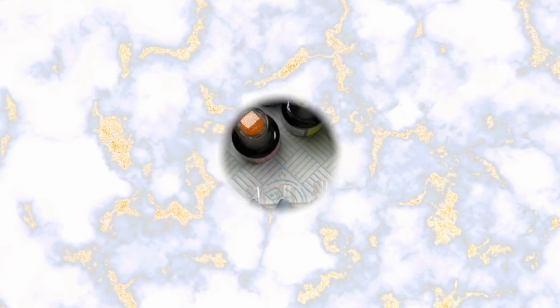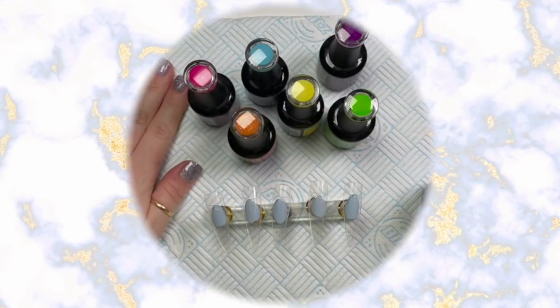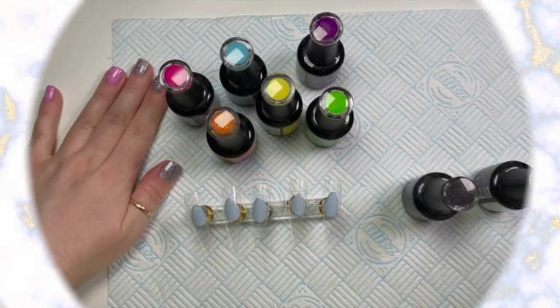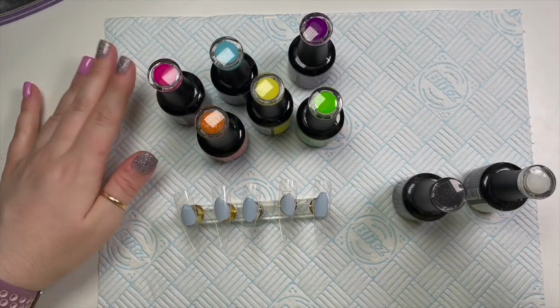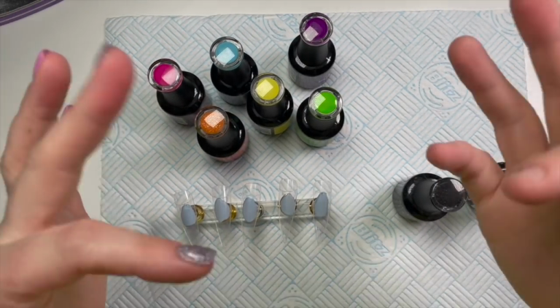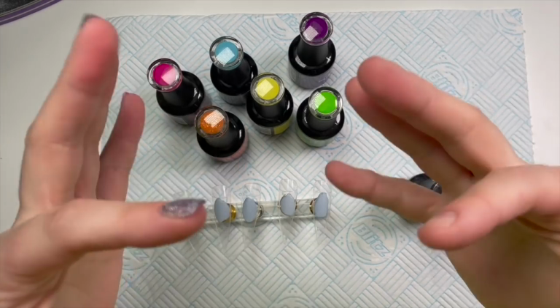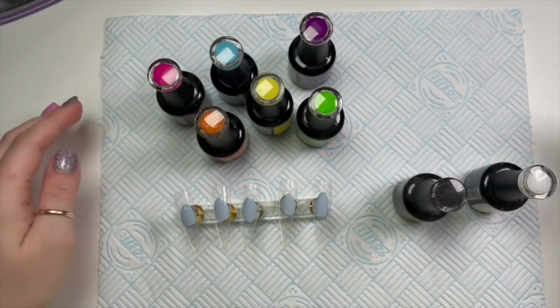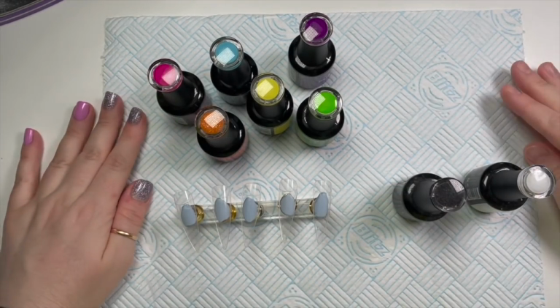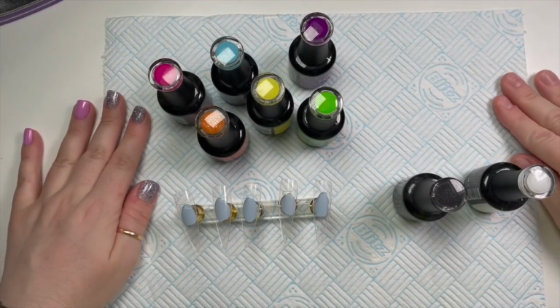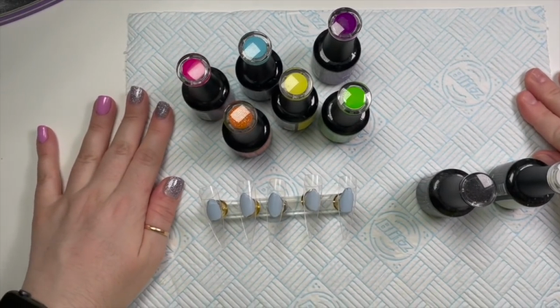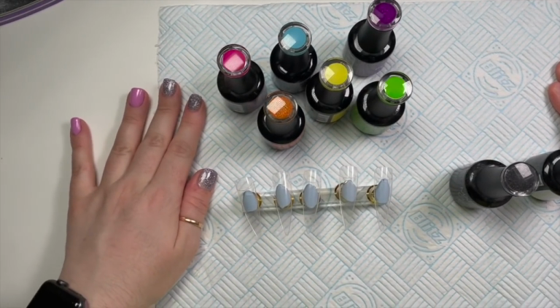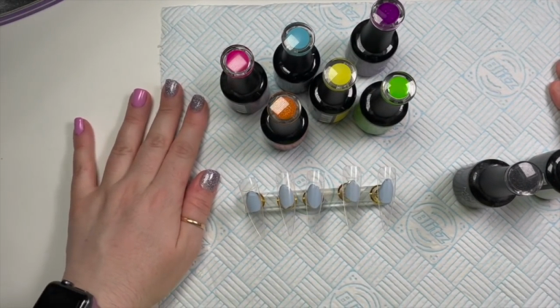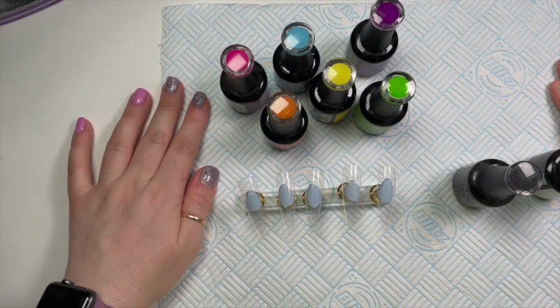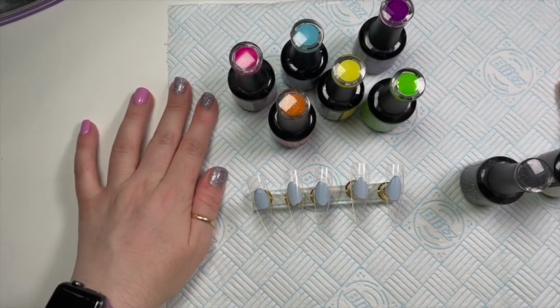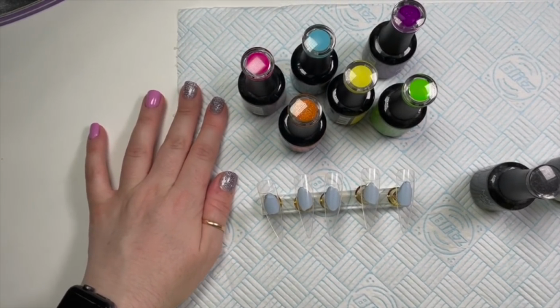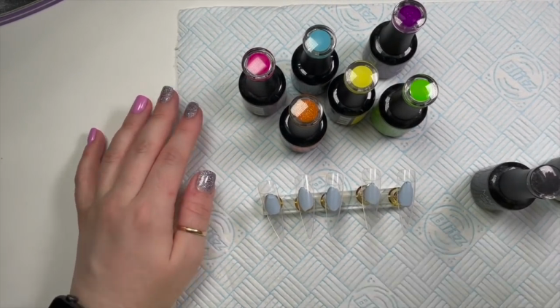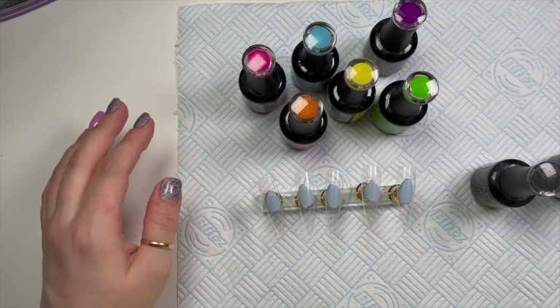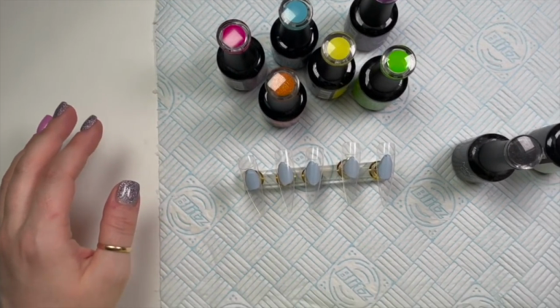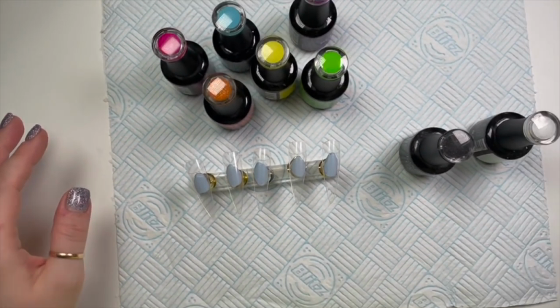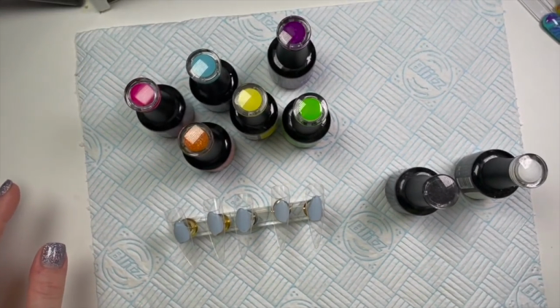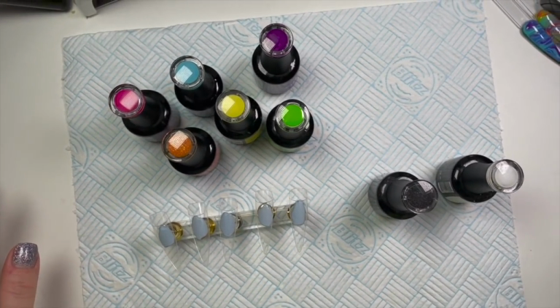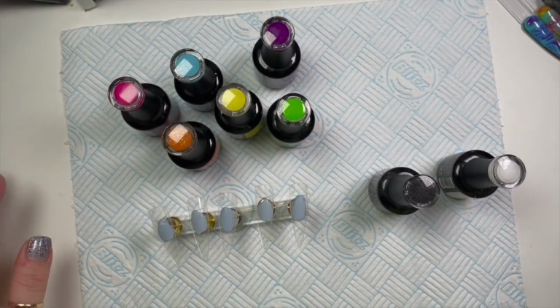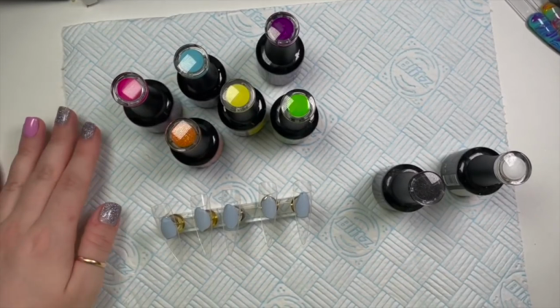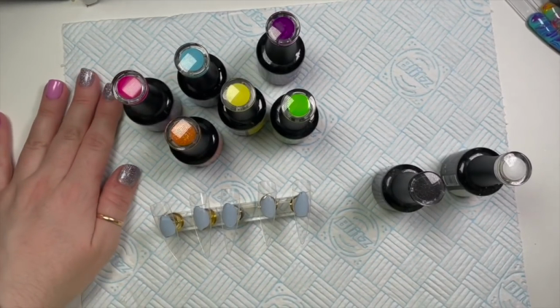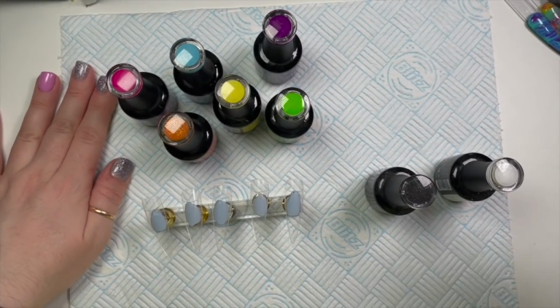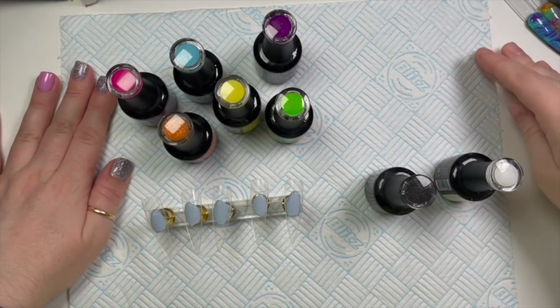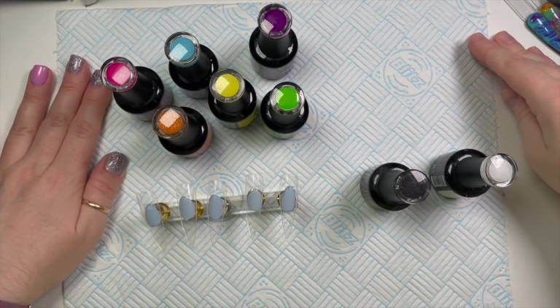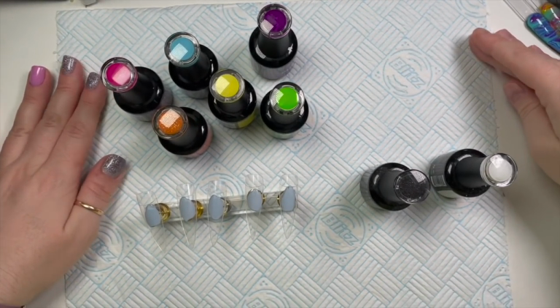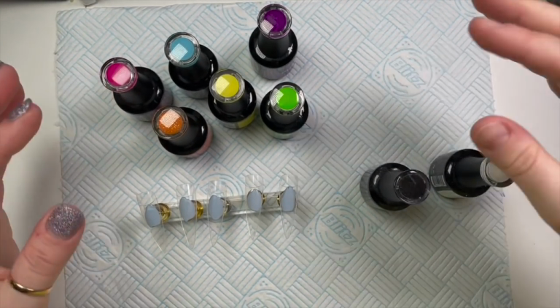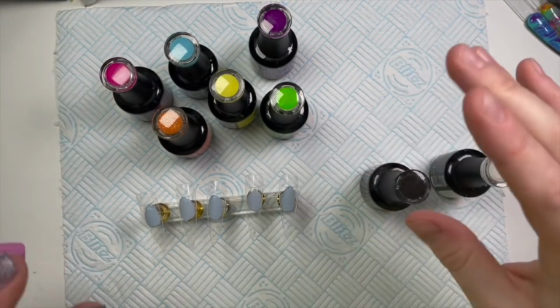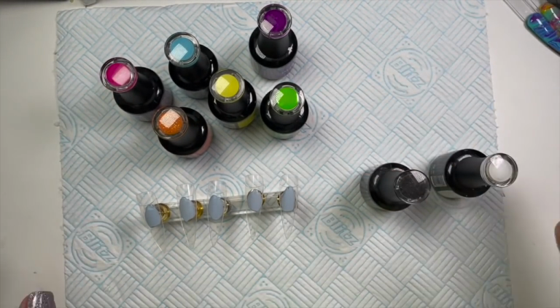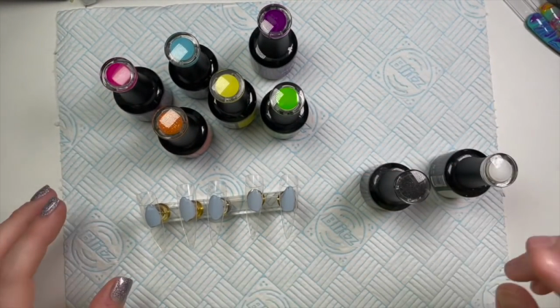Hi everyone! Welcome back to a new video. In today's video I'm going to be creating a colourful set of nails — that's the only way I can describe them.